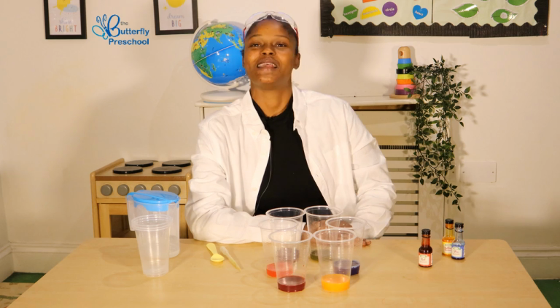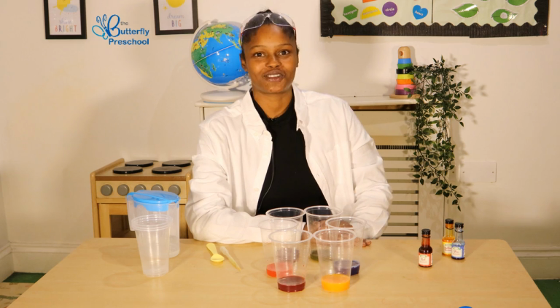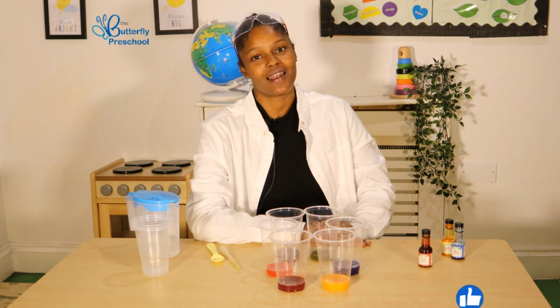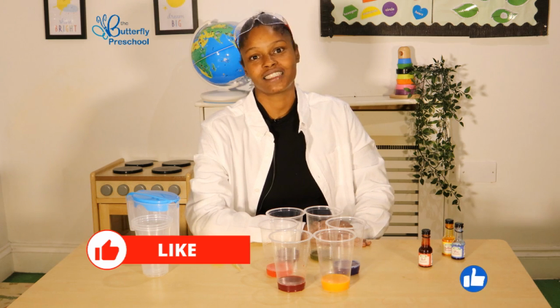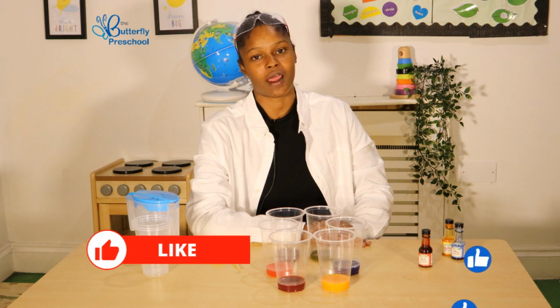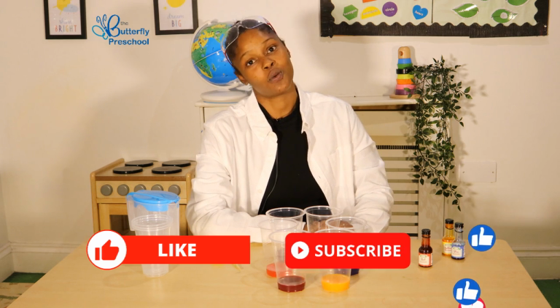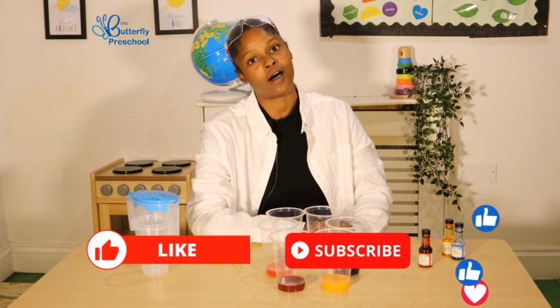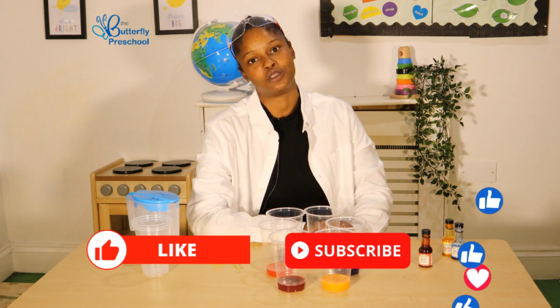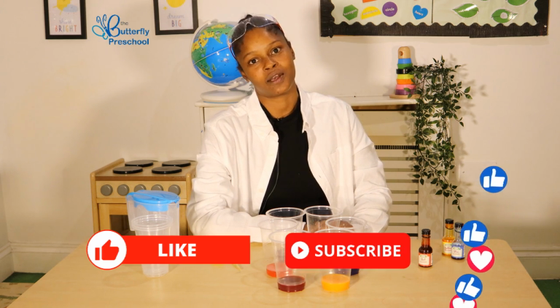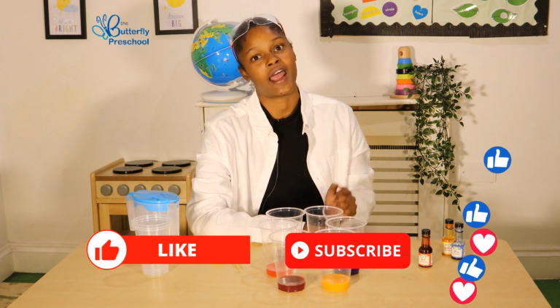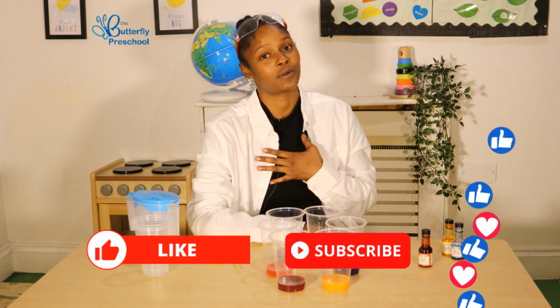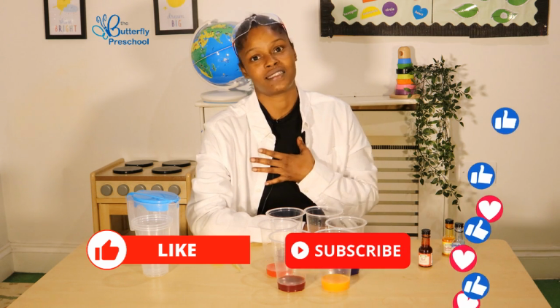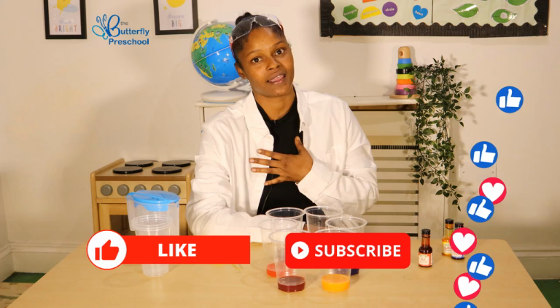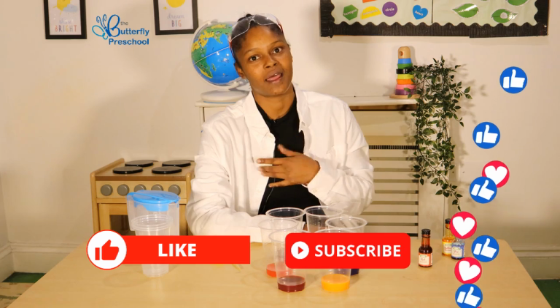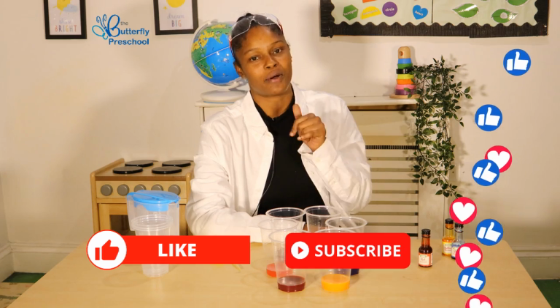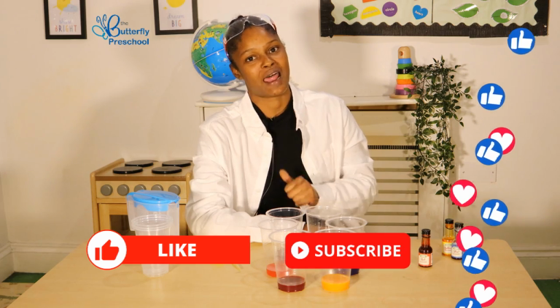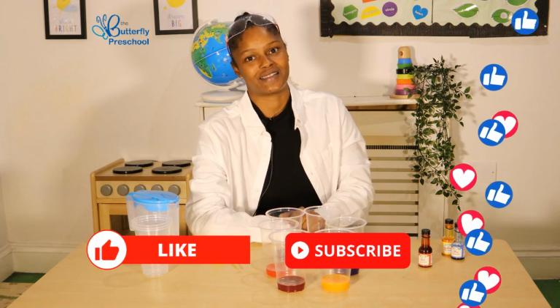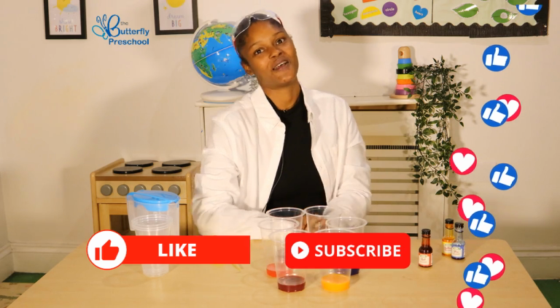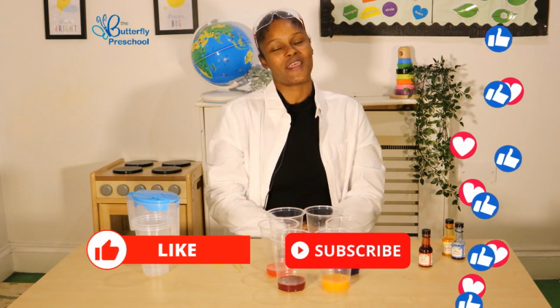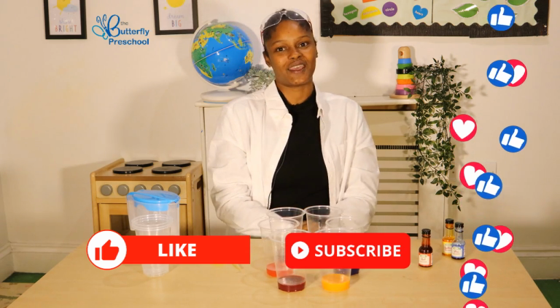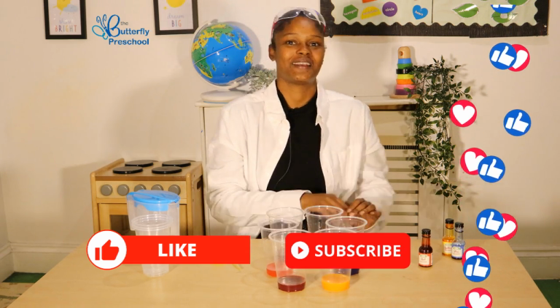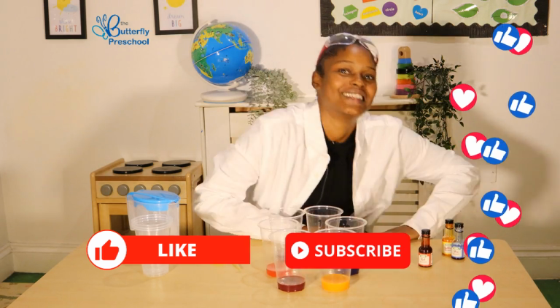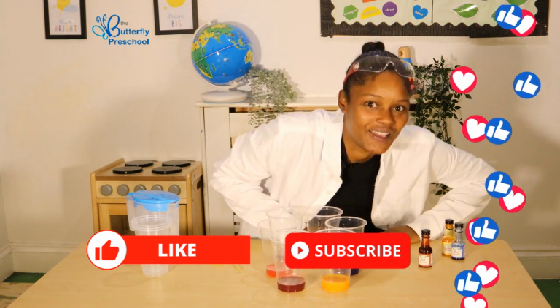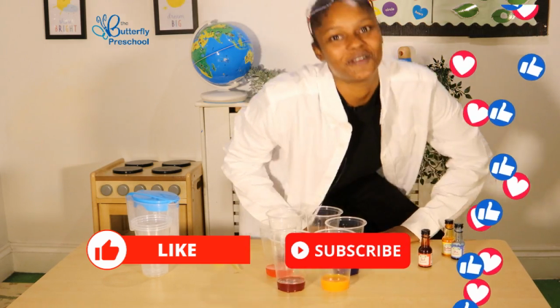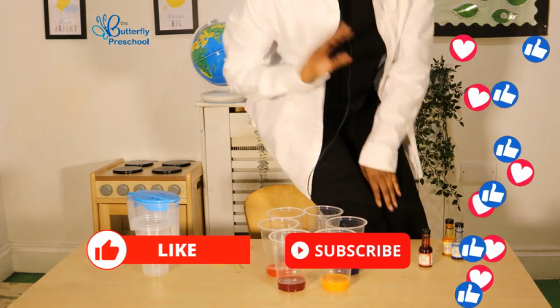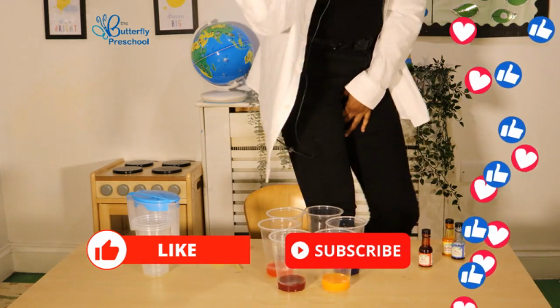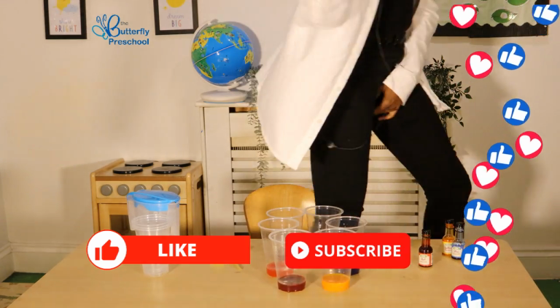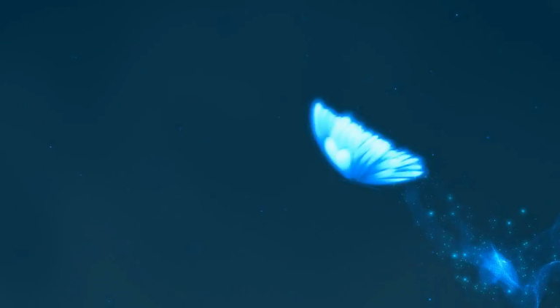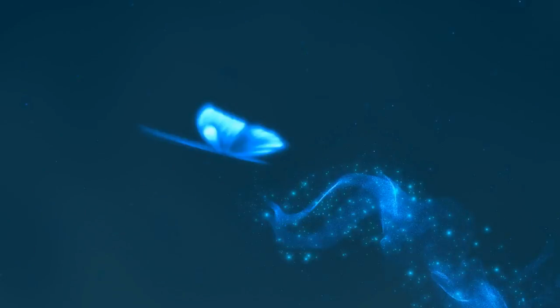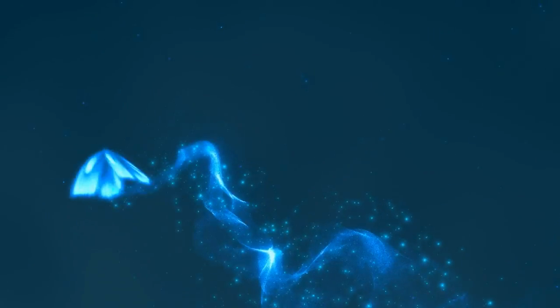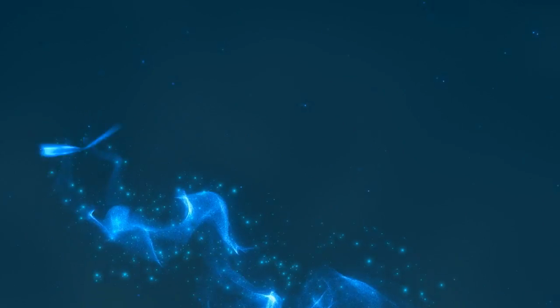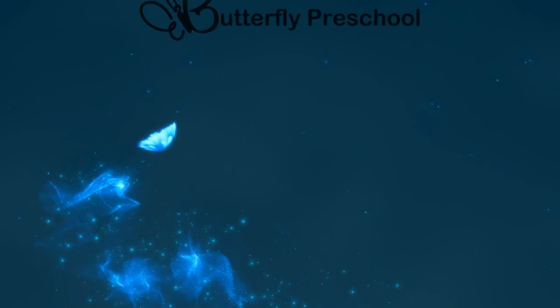Please make sure you like and subscribe to our YouTube channel. And if you'd like to see me again, press the like button. Thank you. See you. Bye bye!